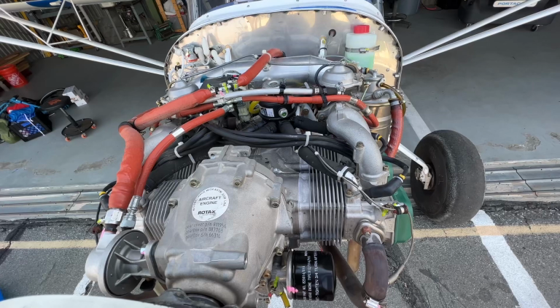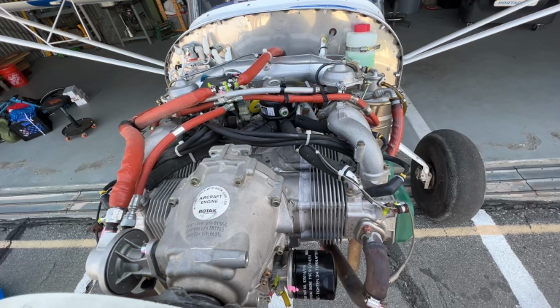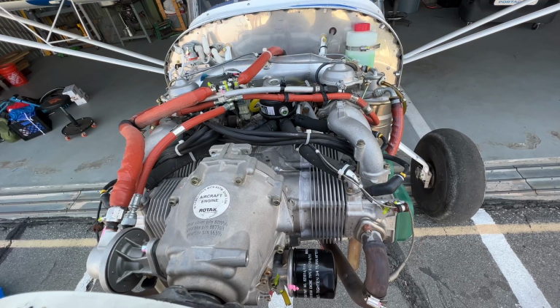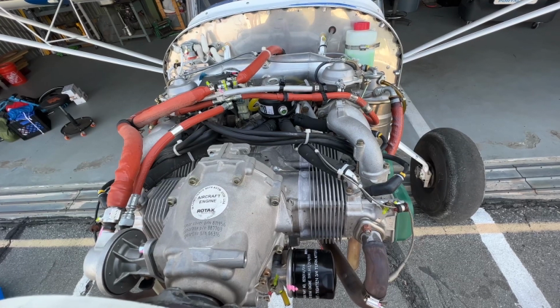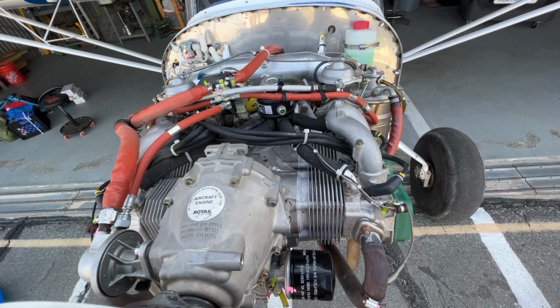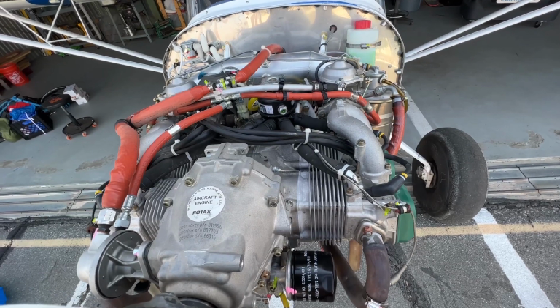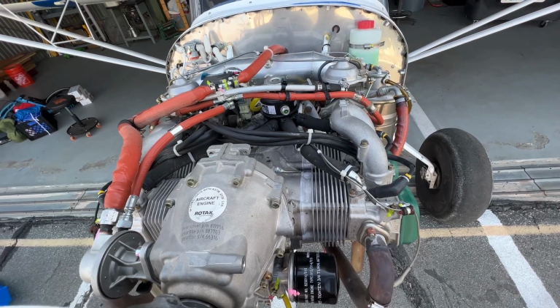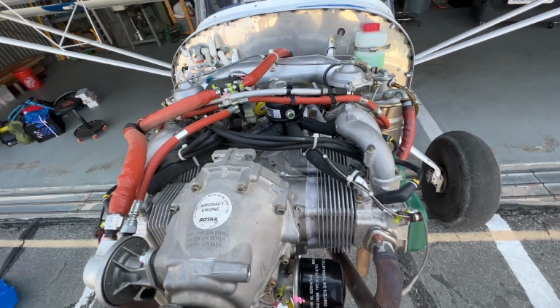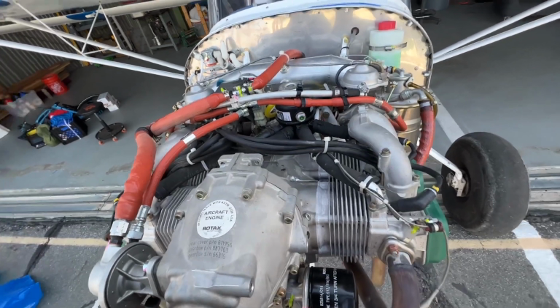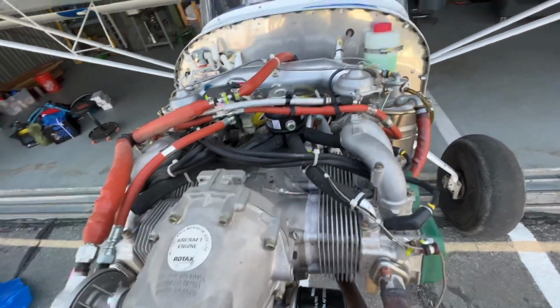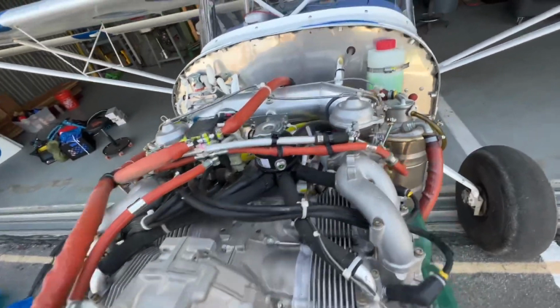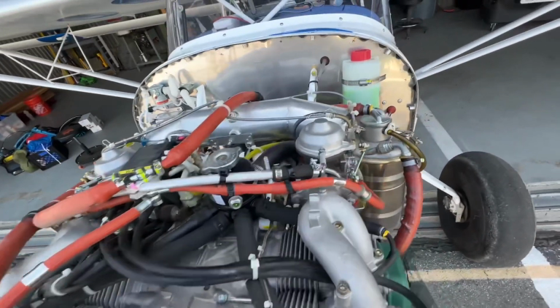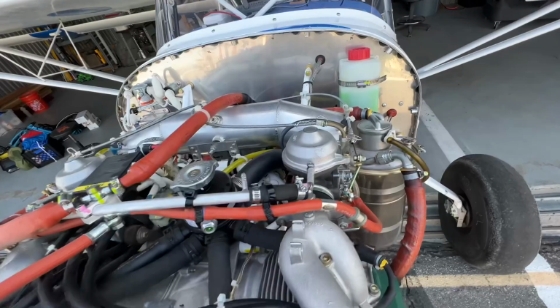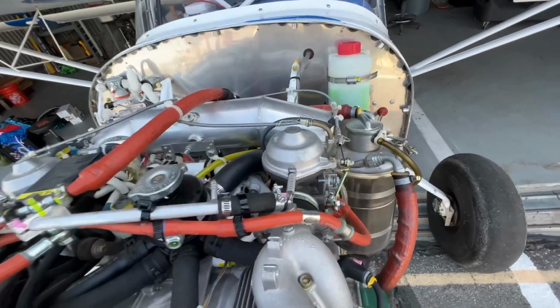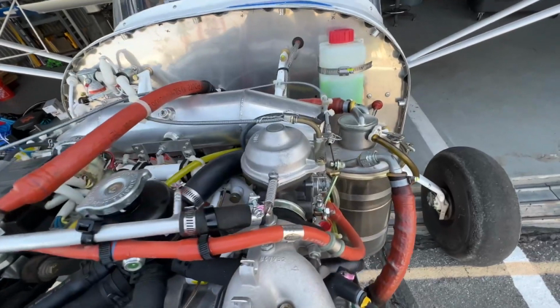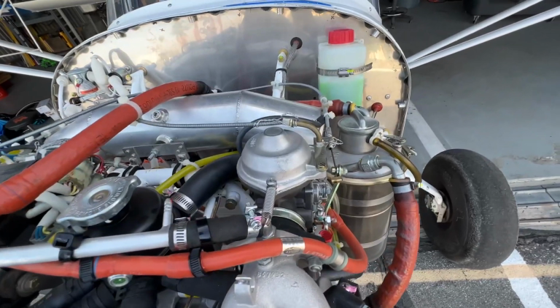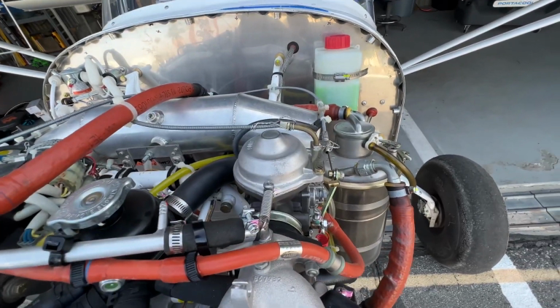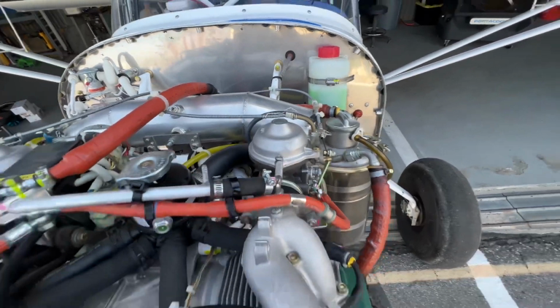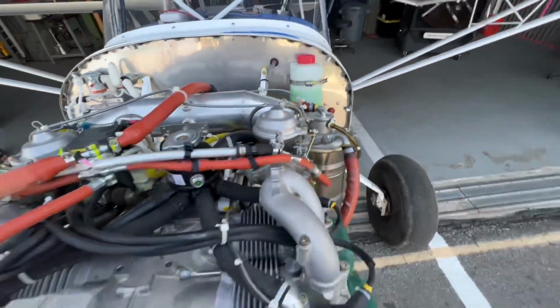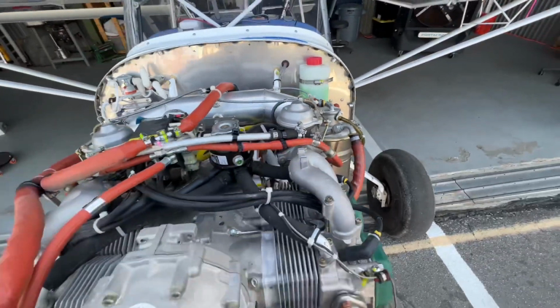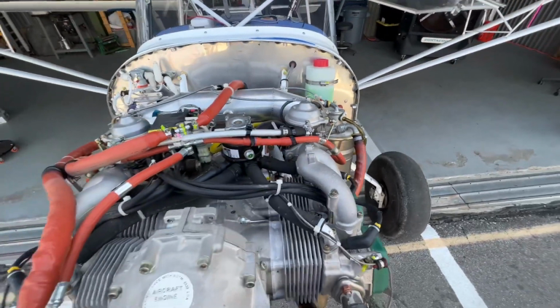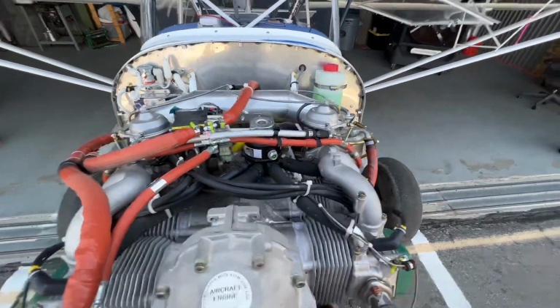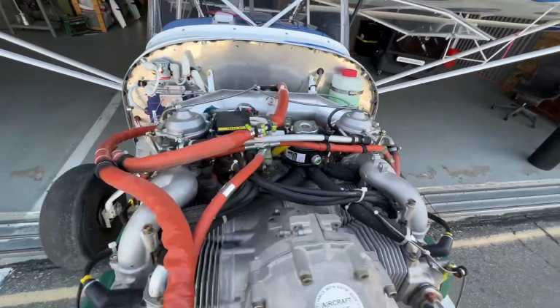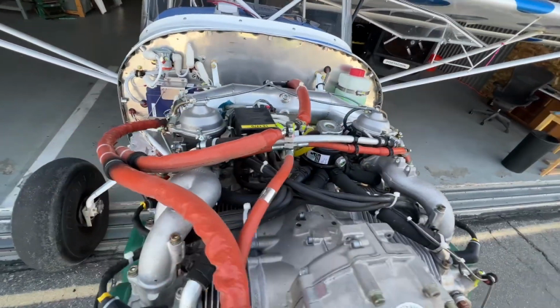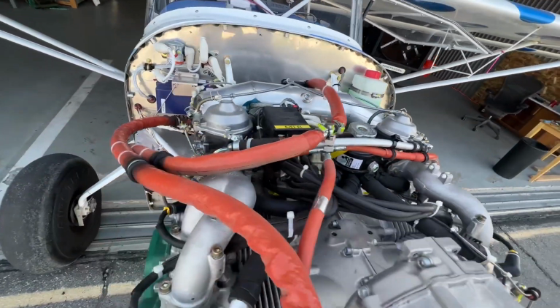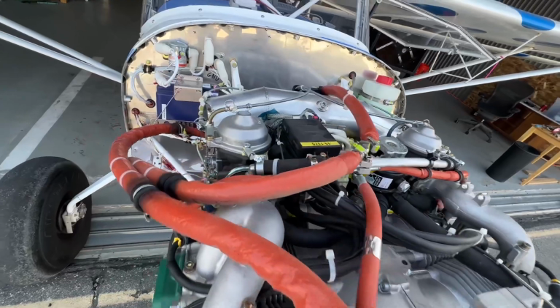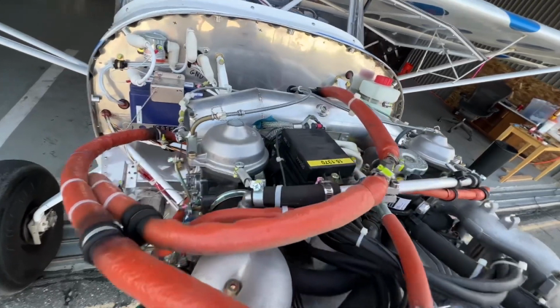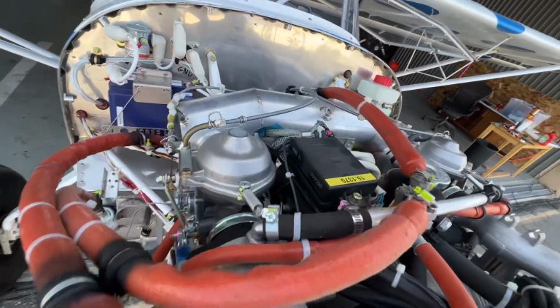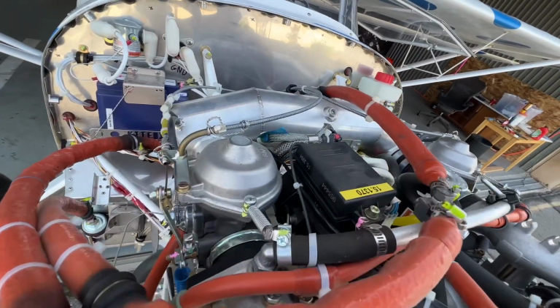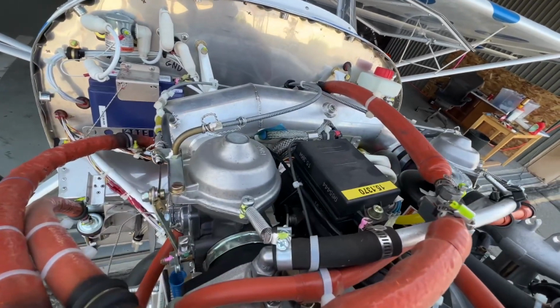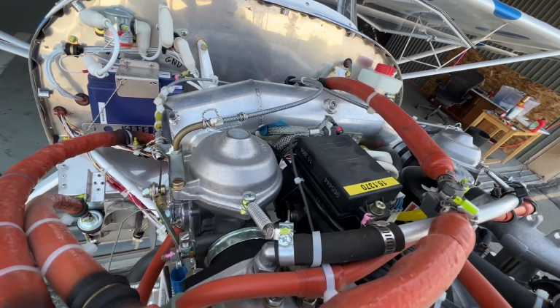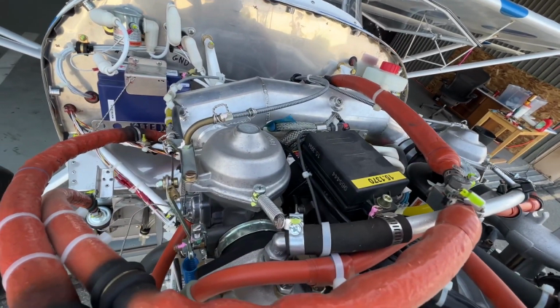The engine in Dottie is a Rotax 912 ULS, which is a phenomenal and advanced engine with an incredible power-to-weight ratio, far better than anything in the automotive field.